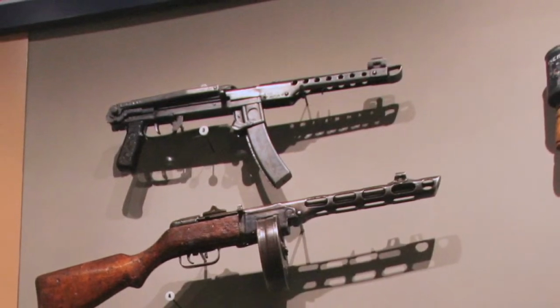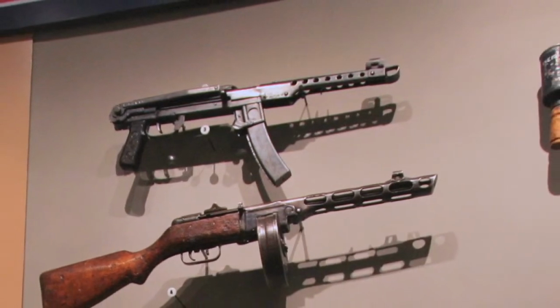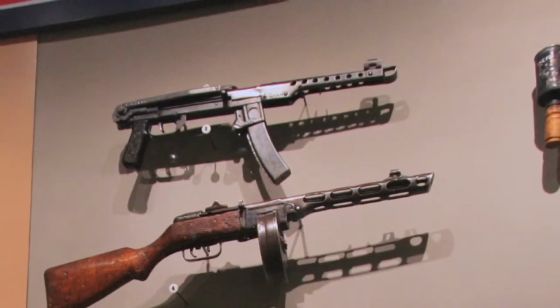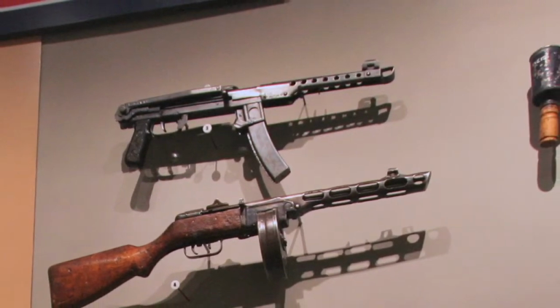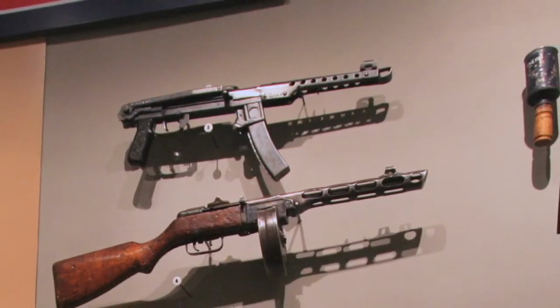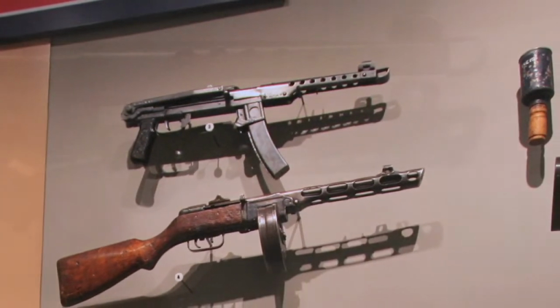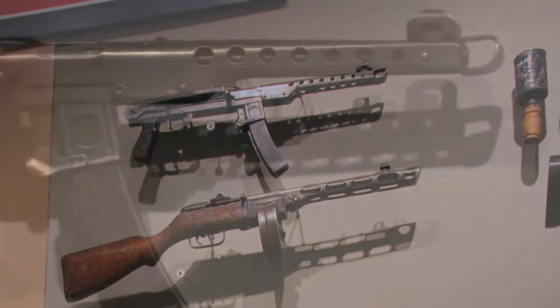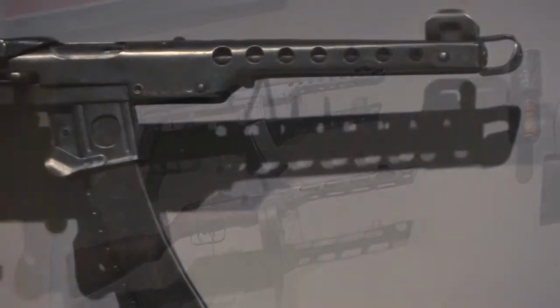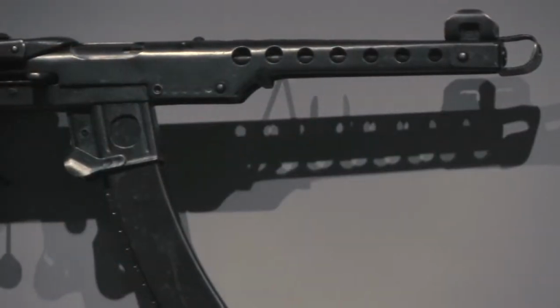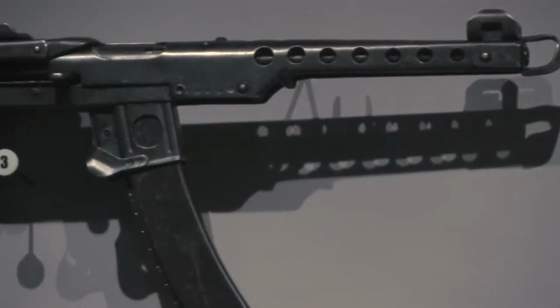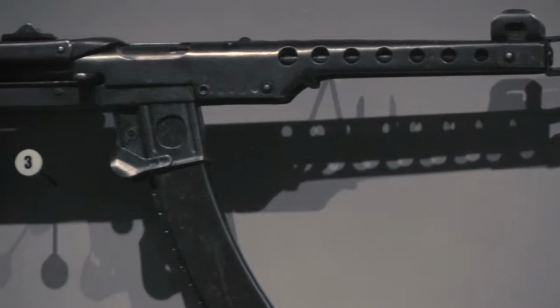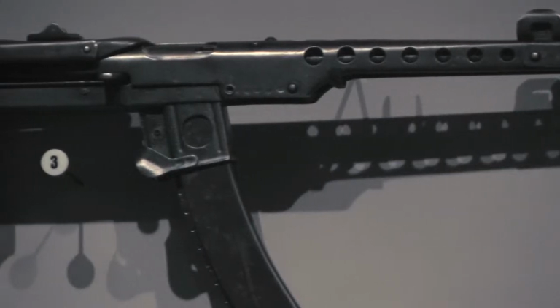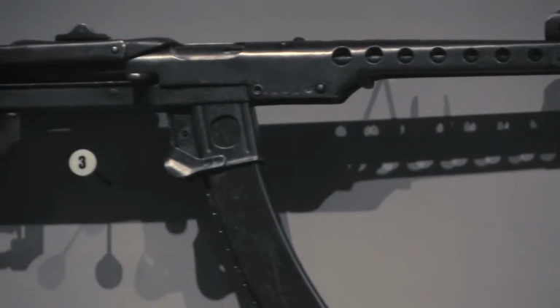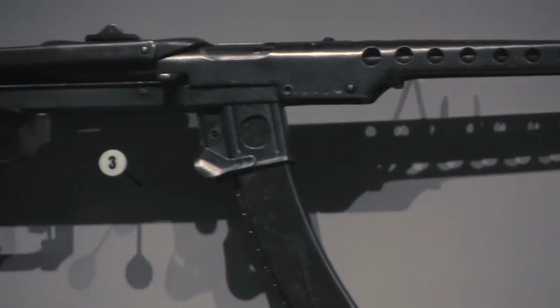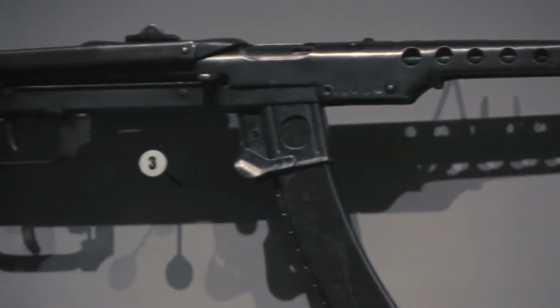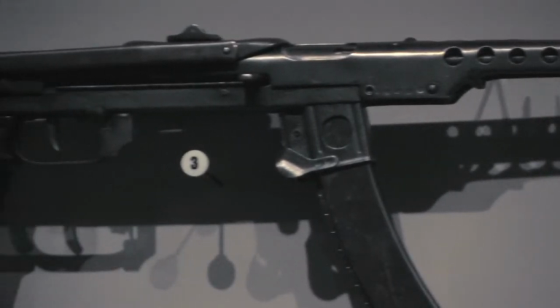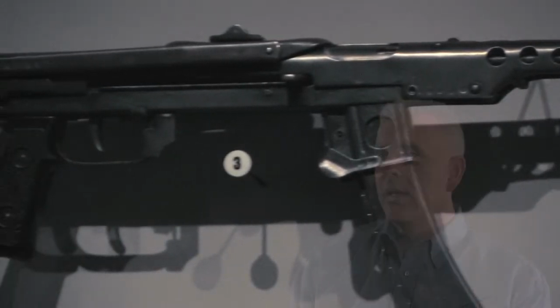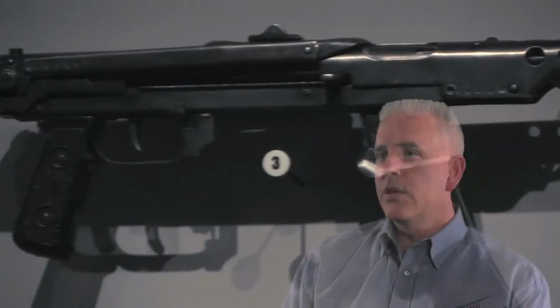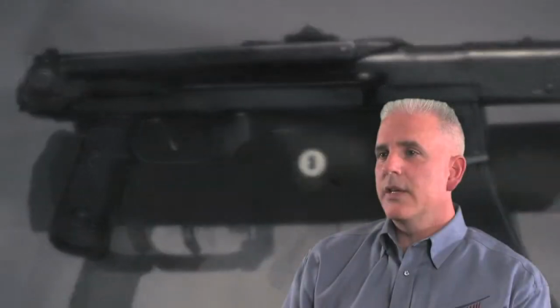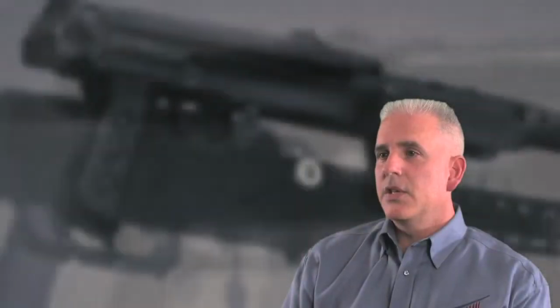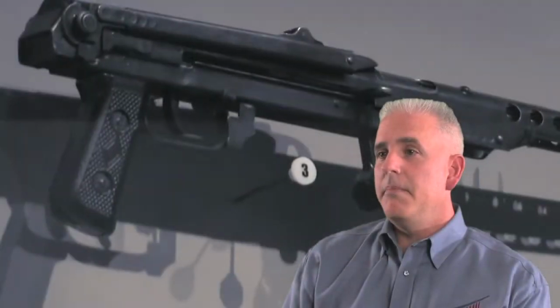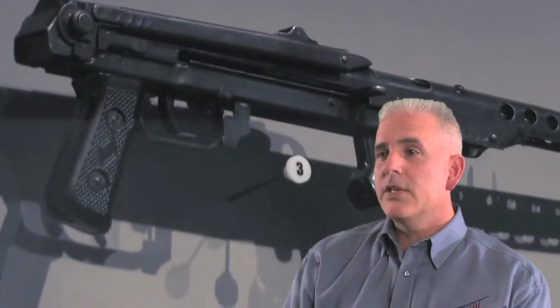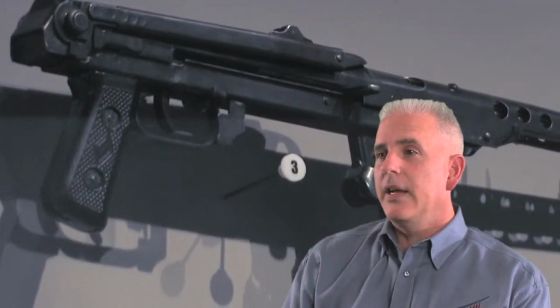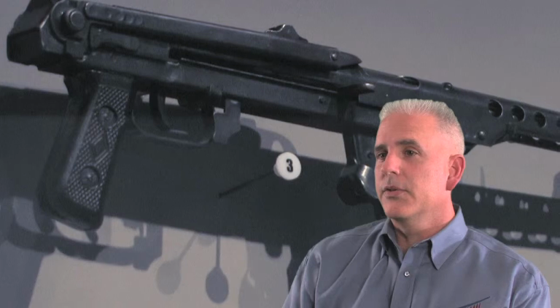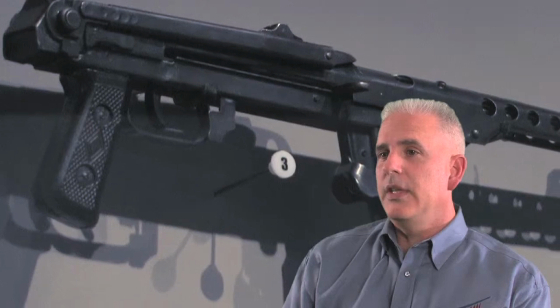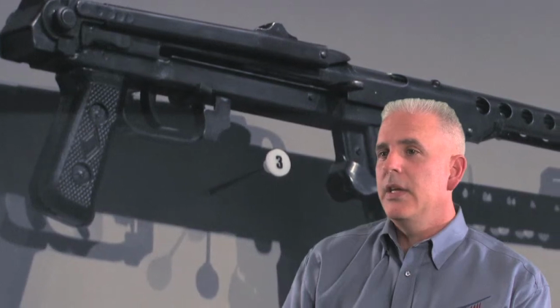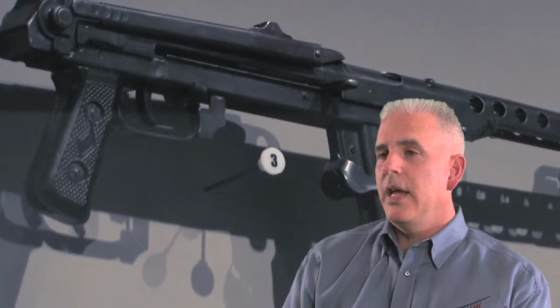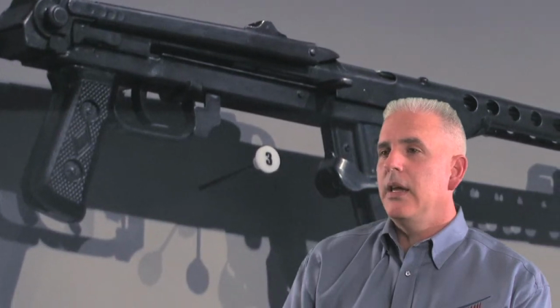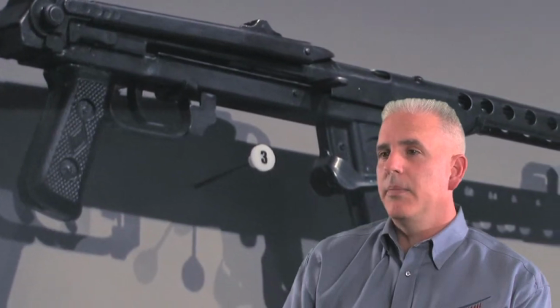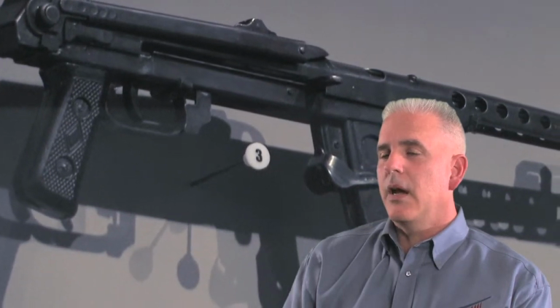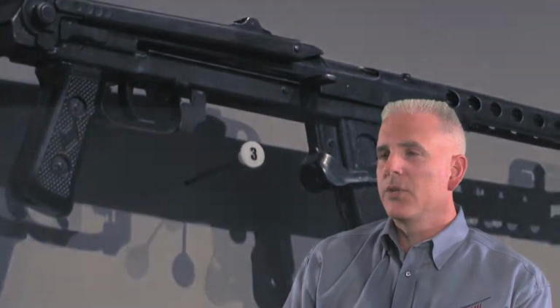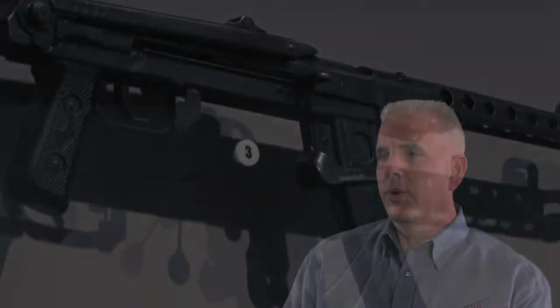It had a 35-round box magazine firing a 7.62 millimeter round. The Soviets supplied many satellite countries with these, and many ended up in communist North Korea.